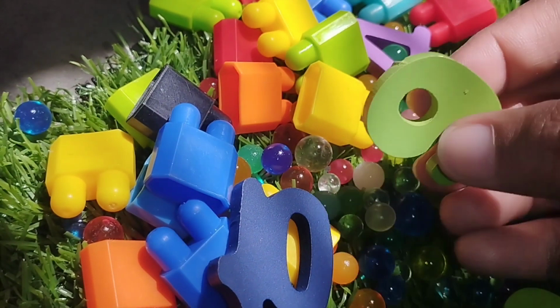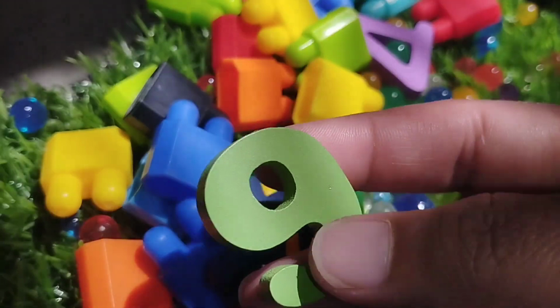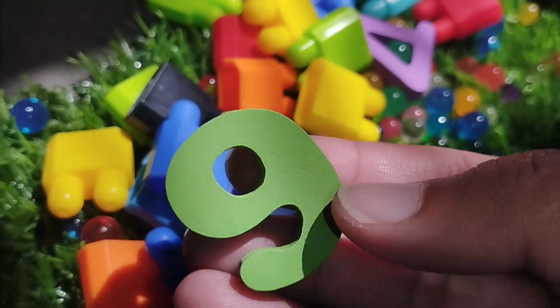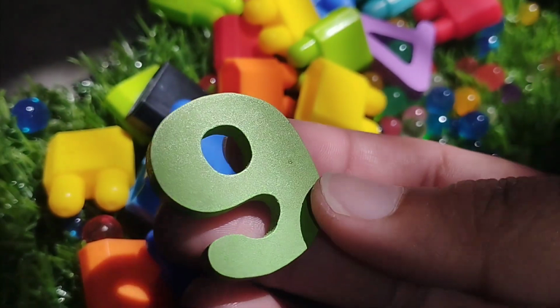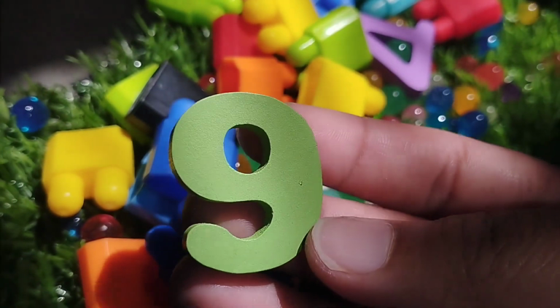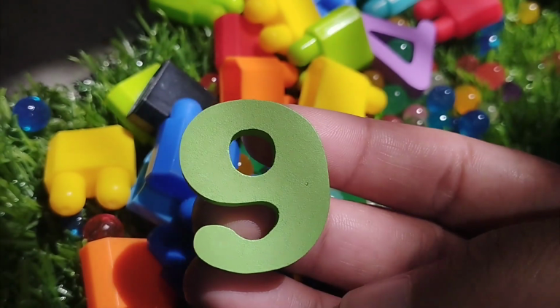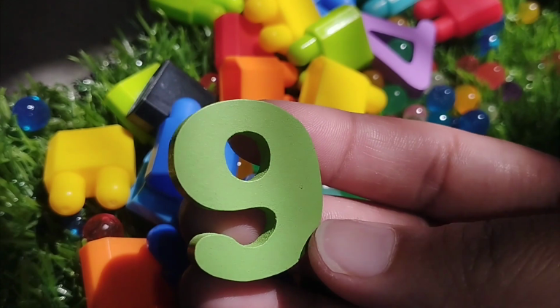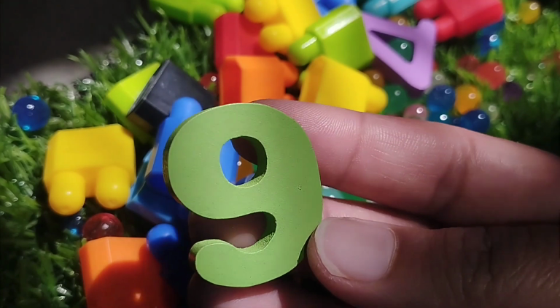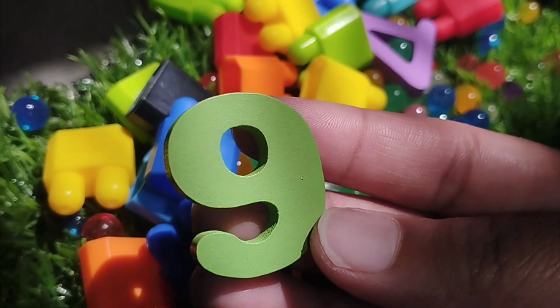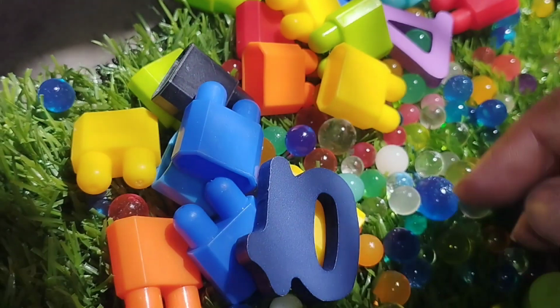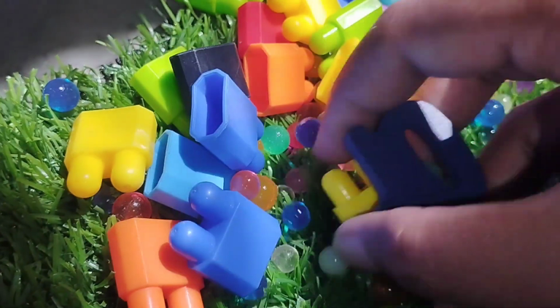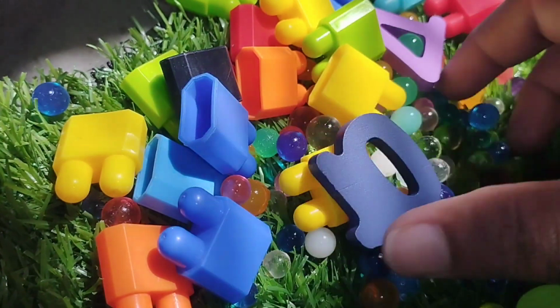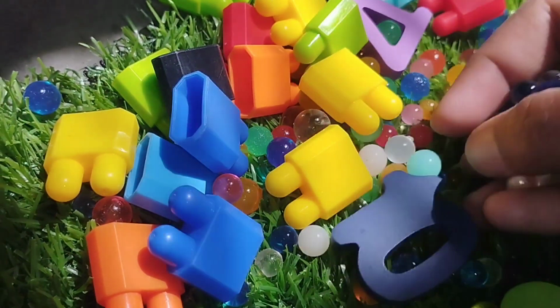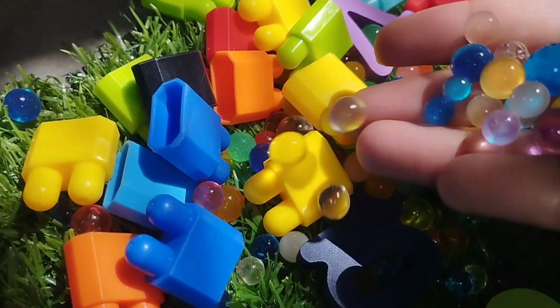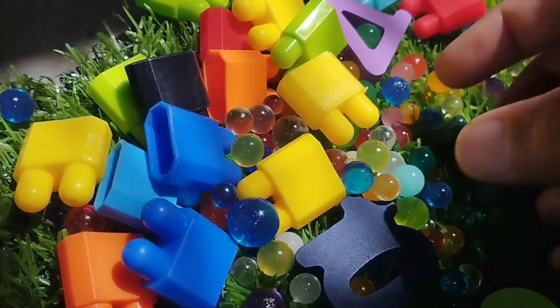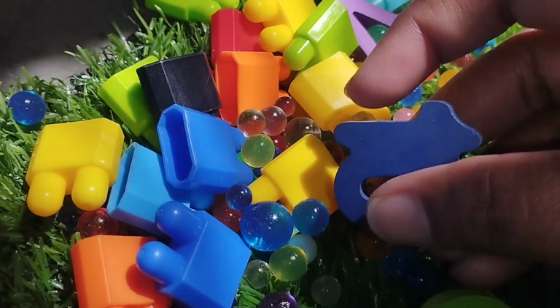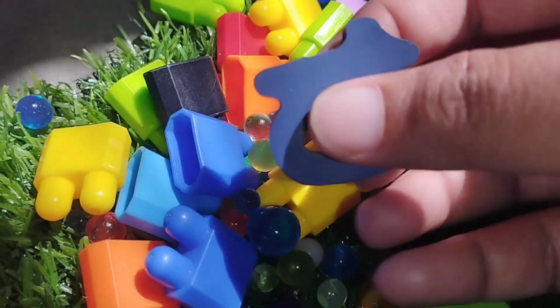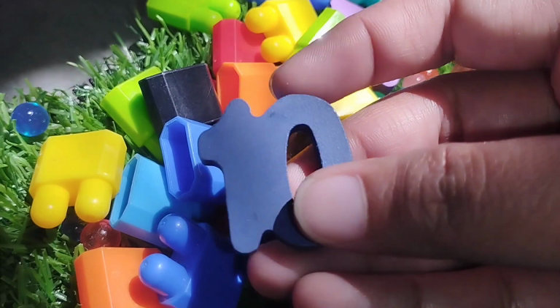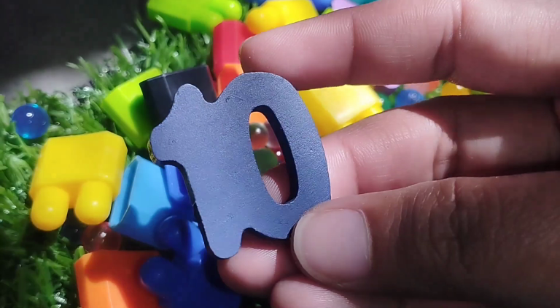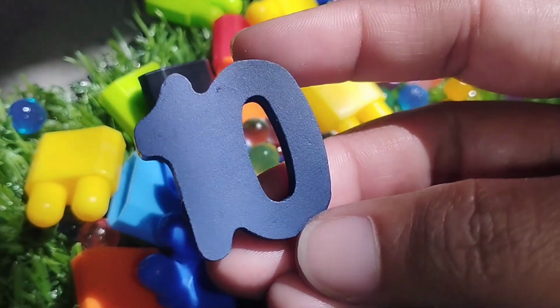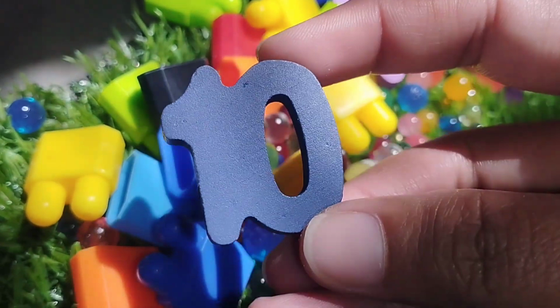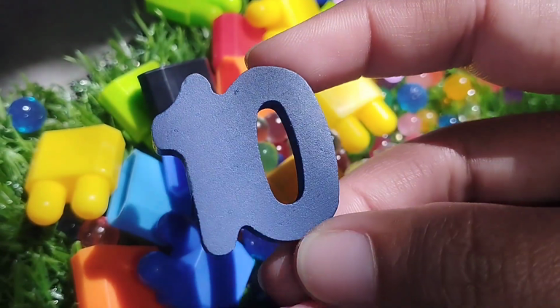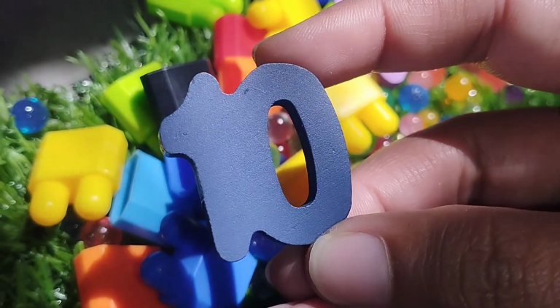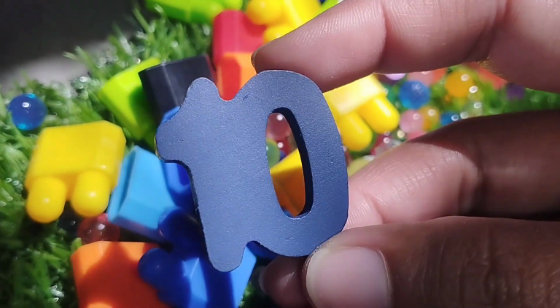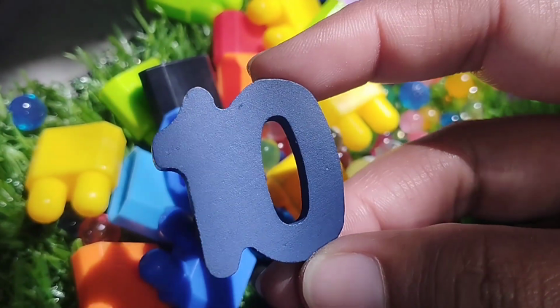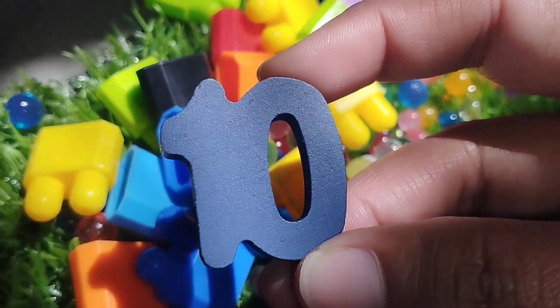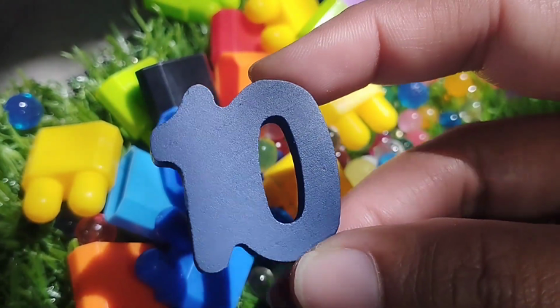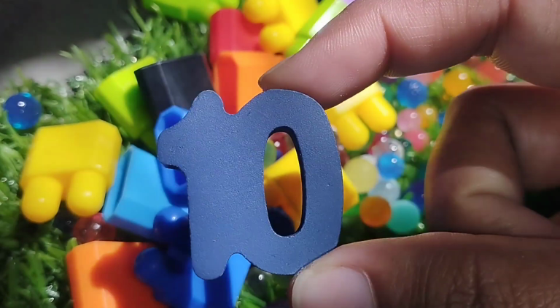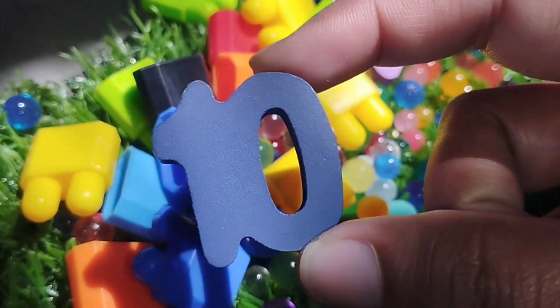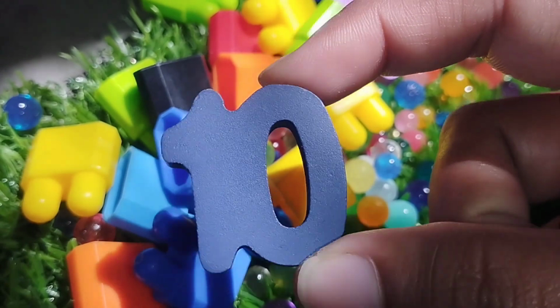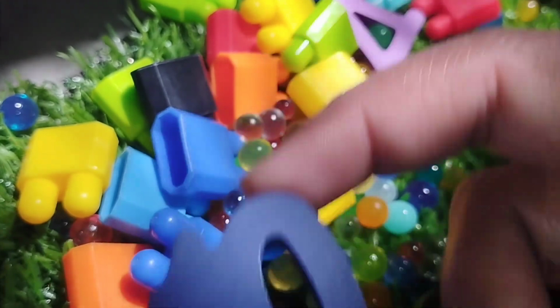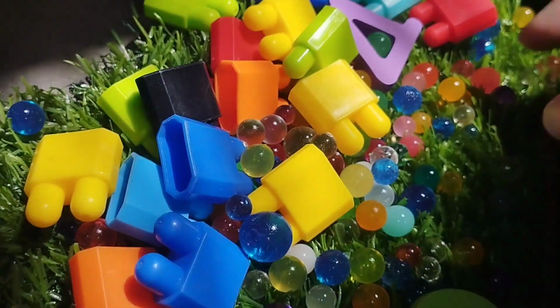The next number is 9. Number 9. And 10. Where is number 10? This is number 10.